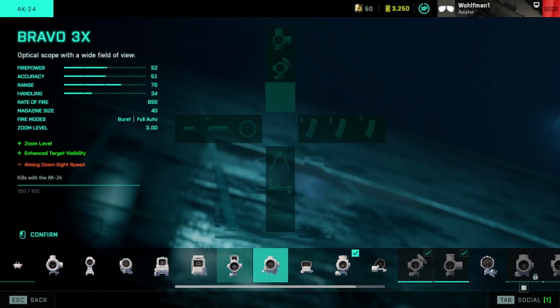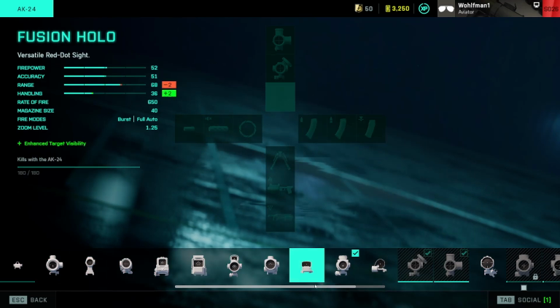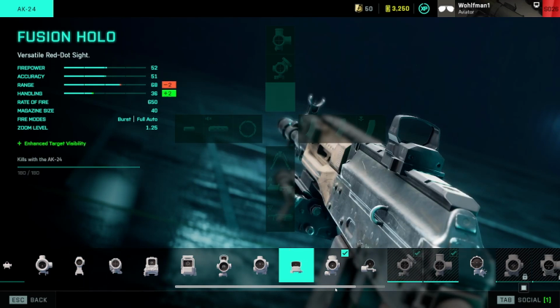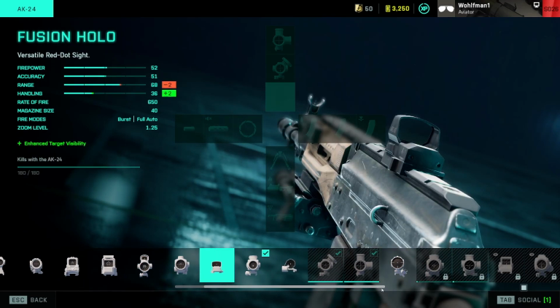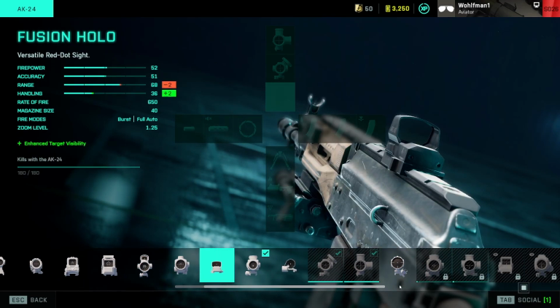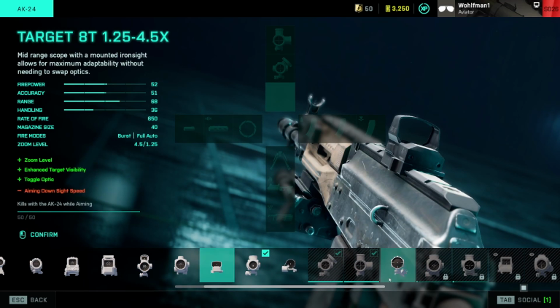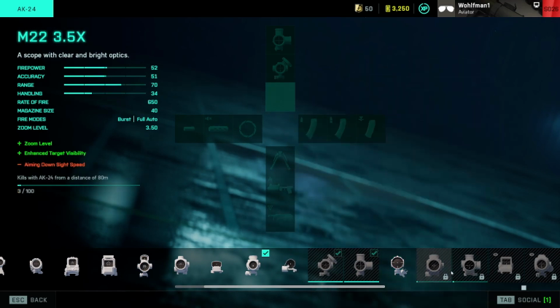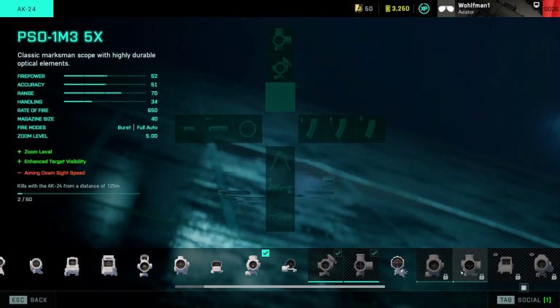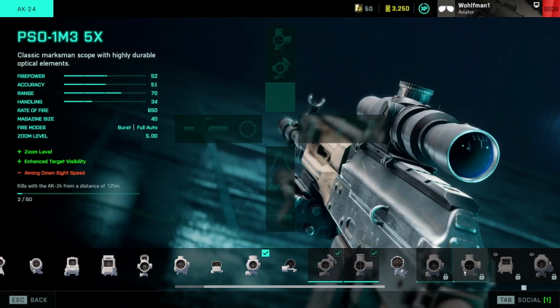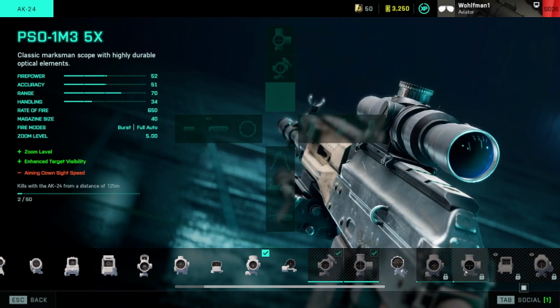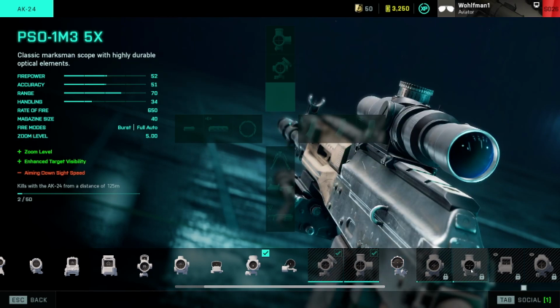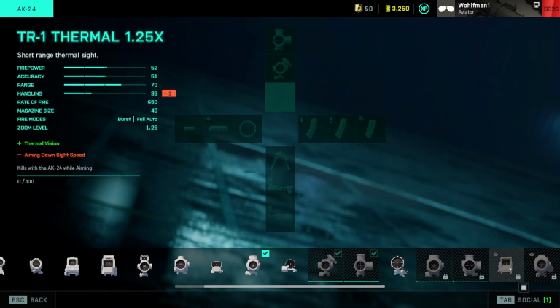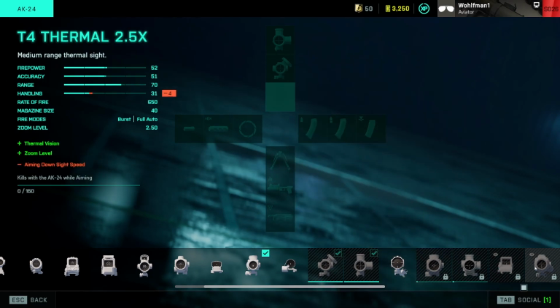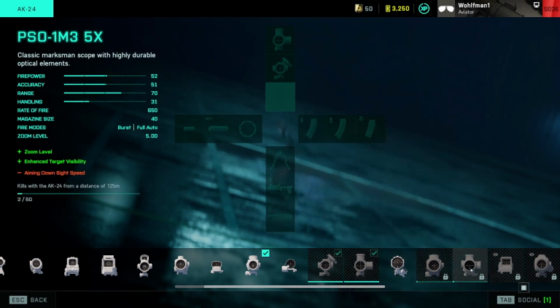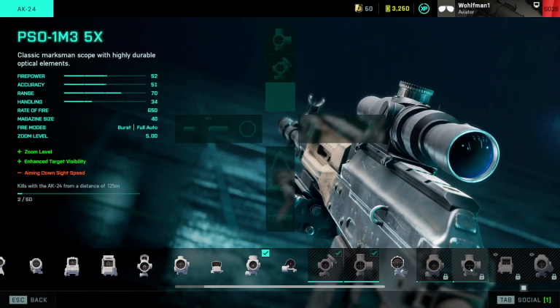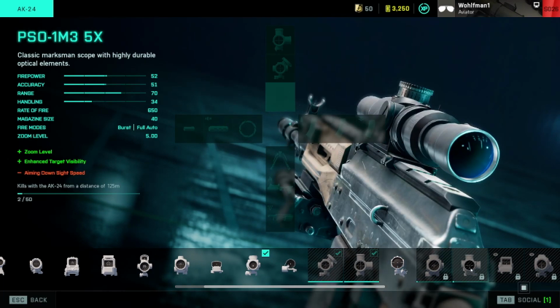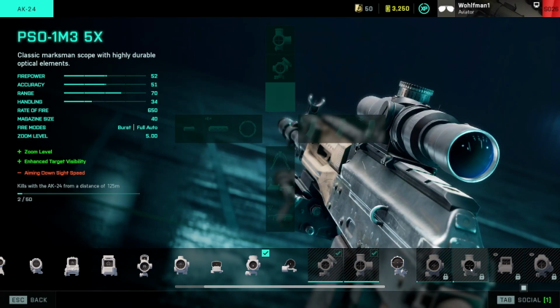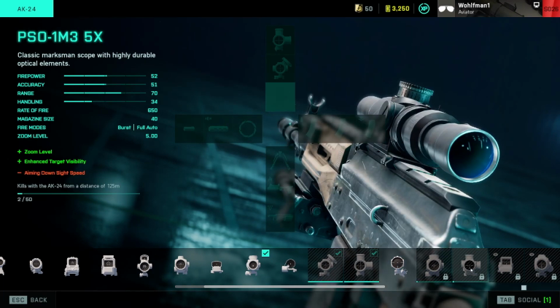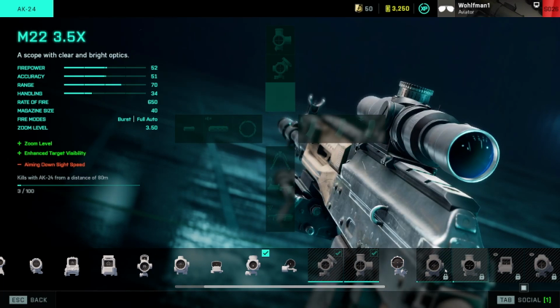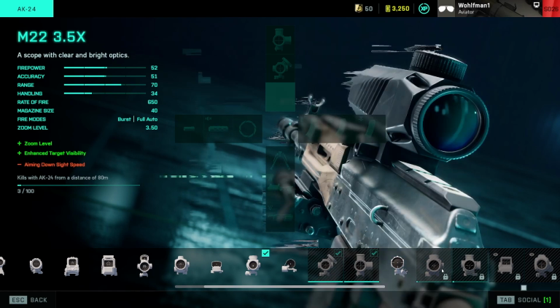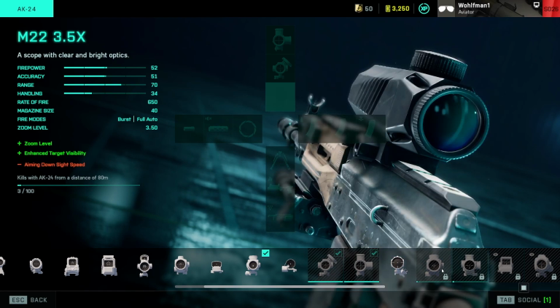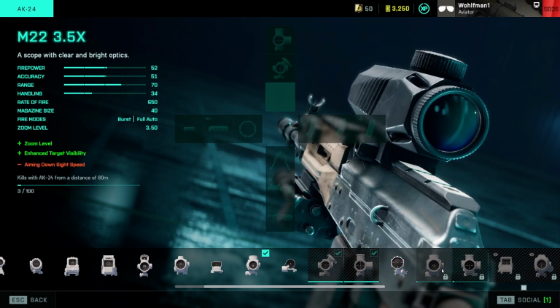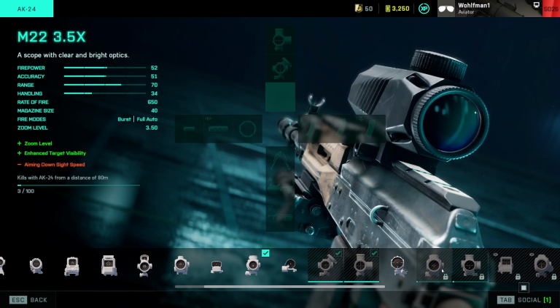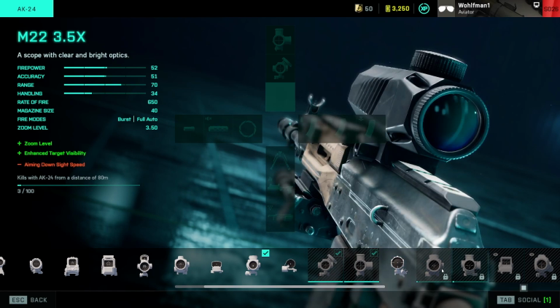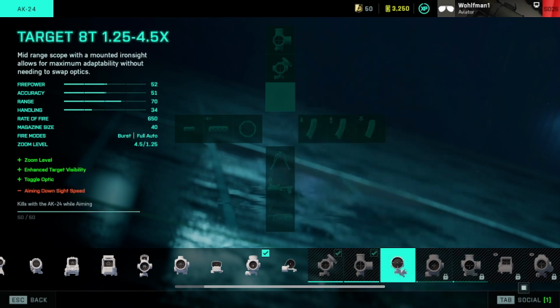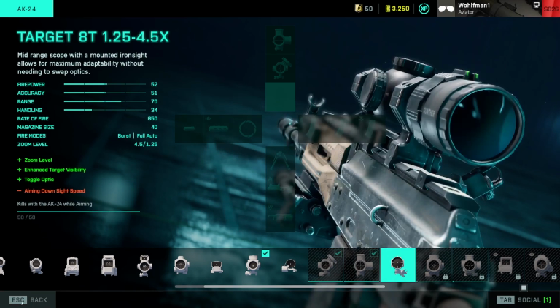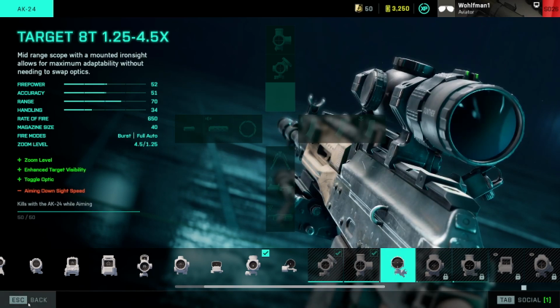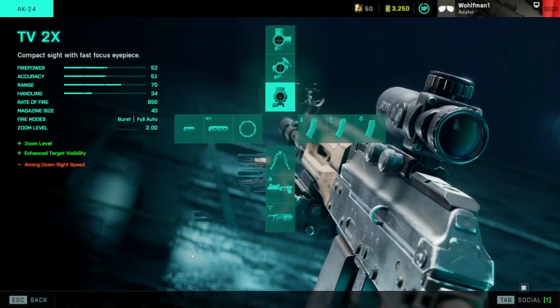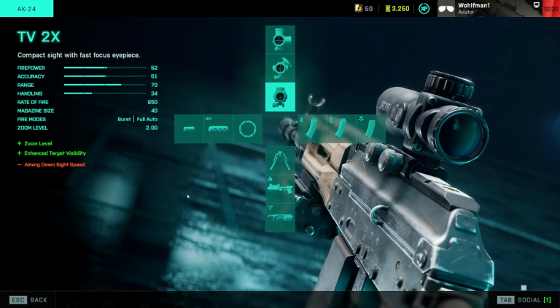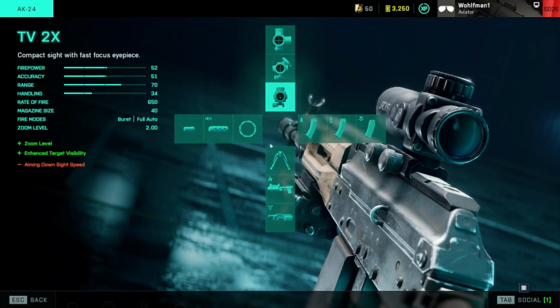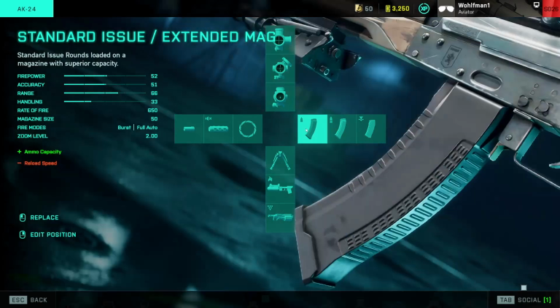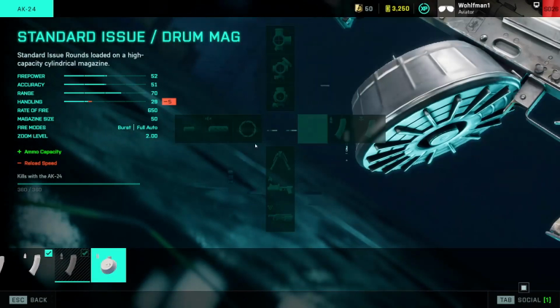This is the 7th generation Kalashnikov rifle, chambered for 5.45x39mm rounds. In the 2042 universe, Kalashnikov has maintained its reputation as one of the most reliable firearms on the planet.